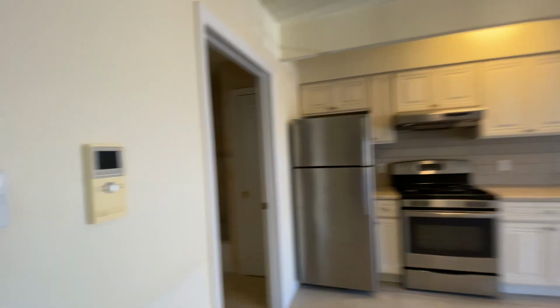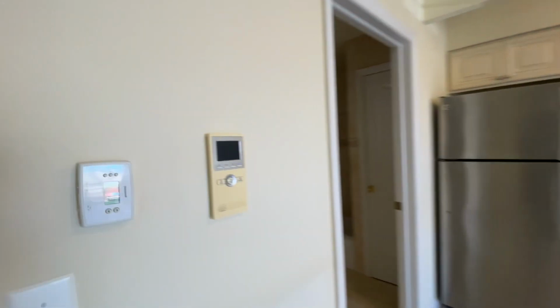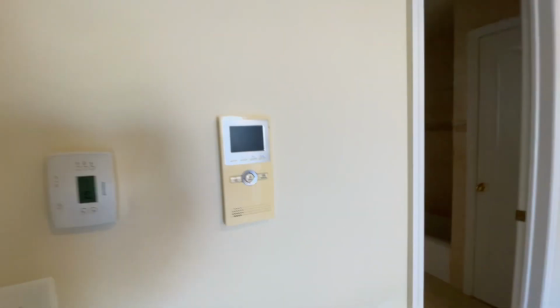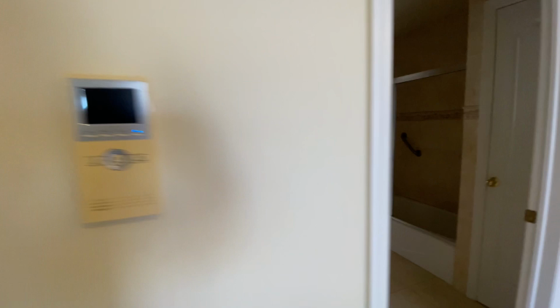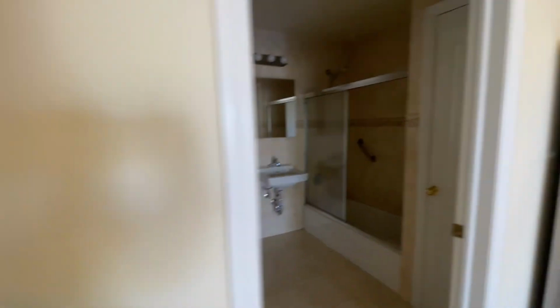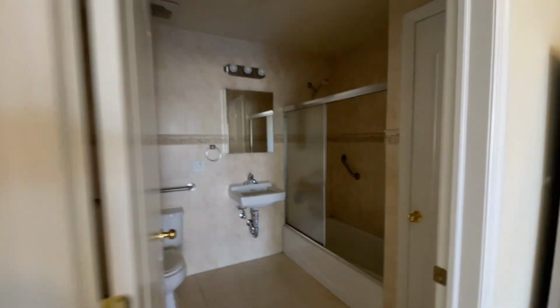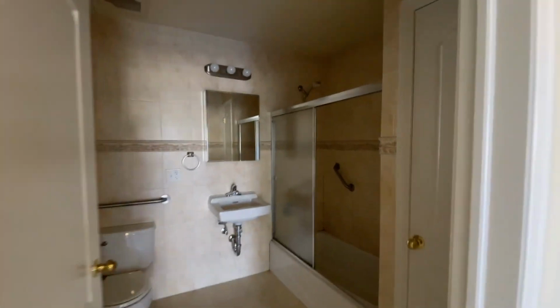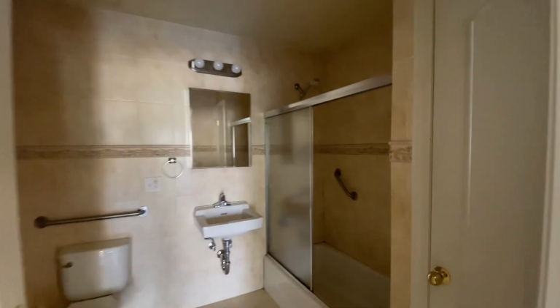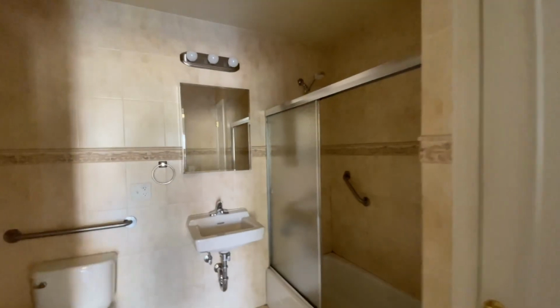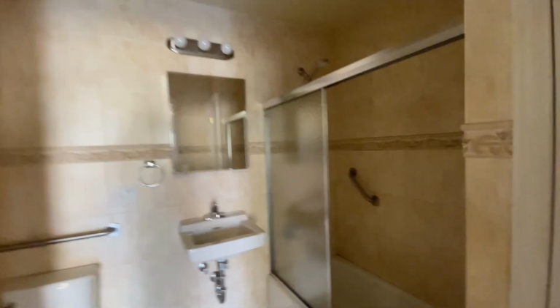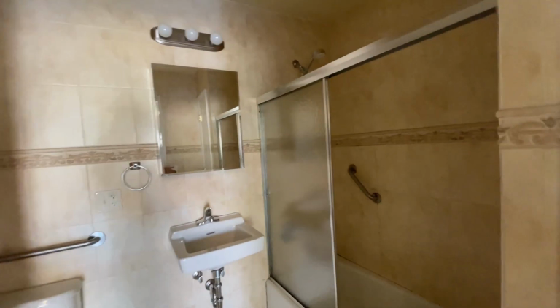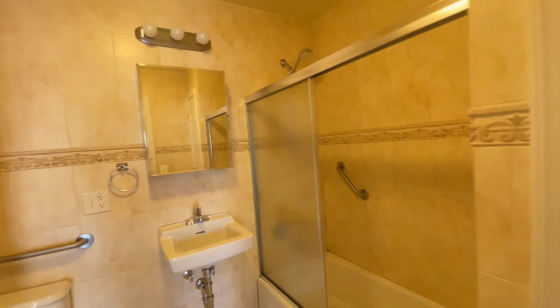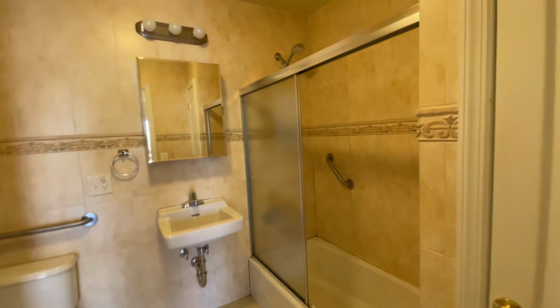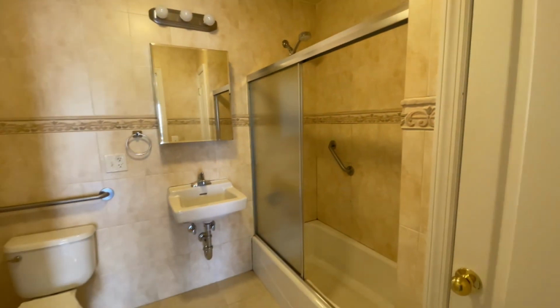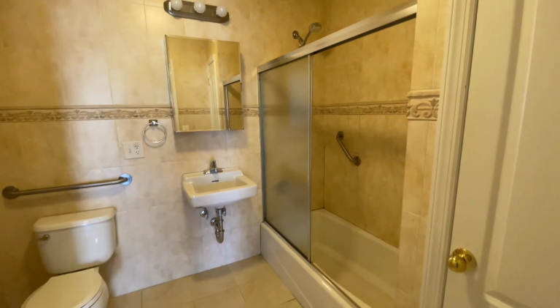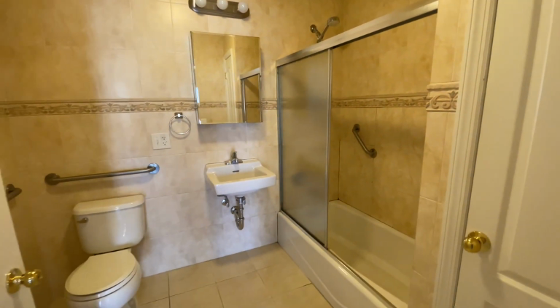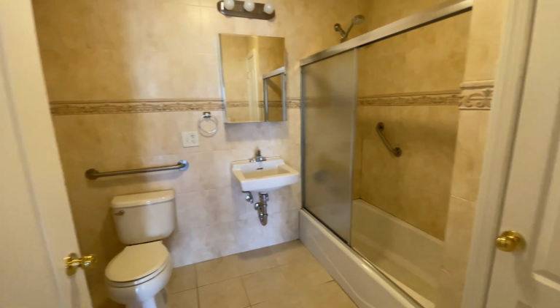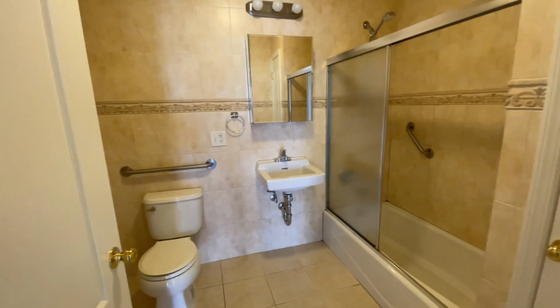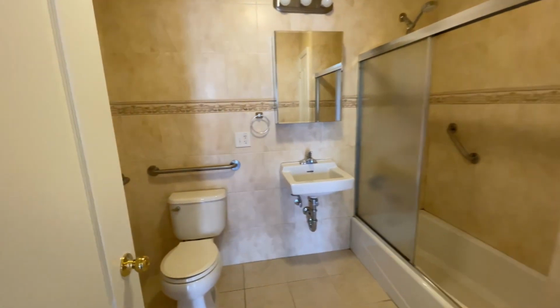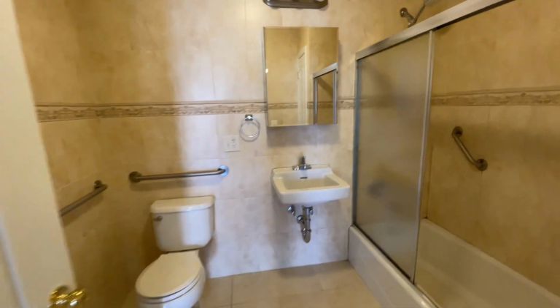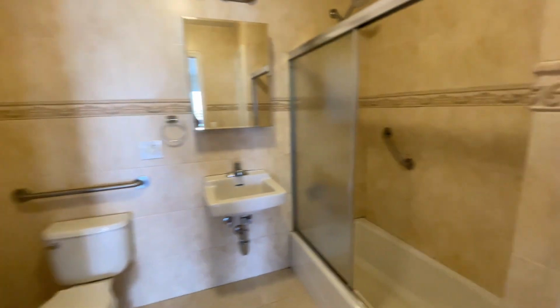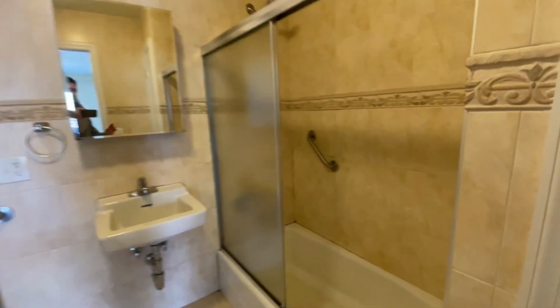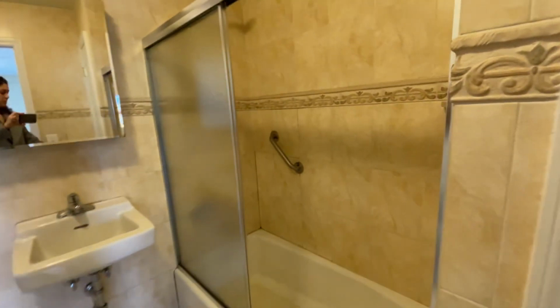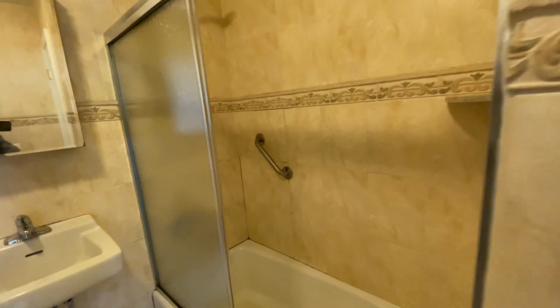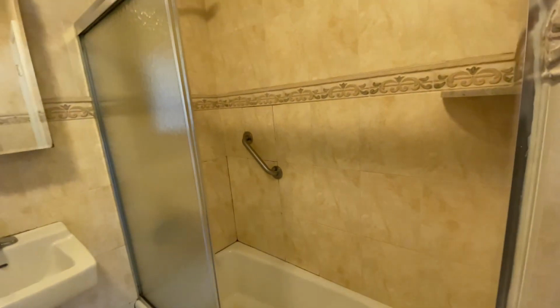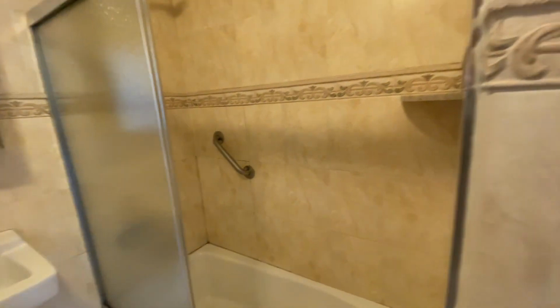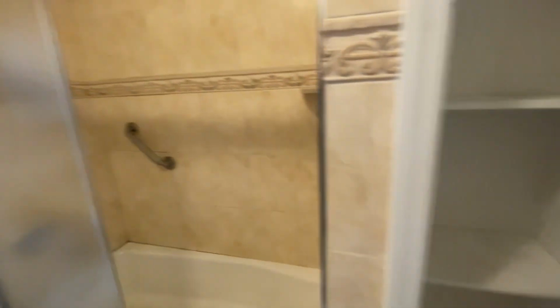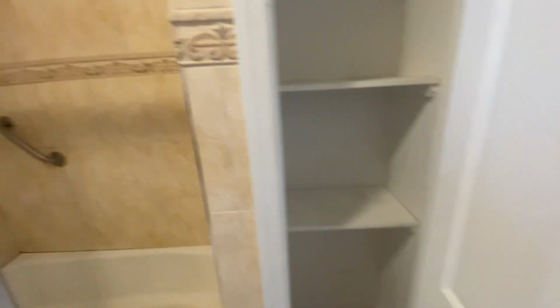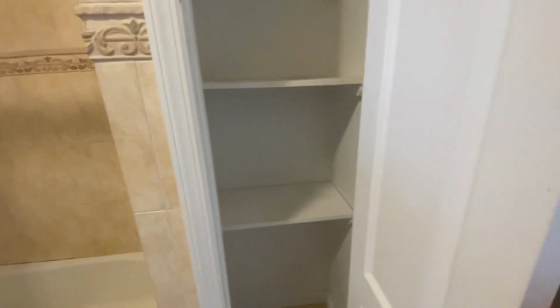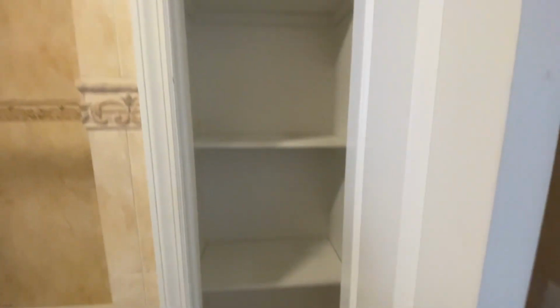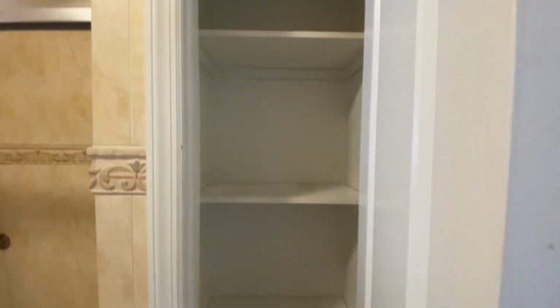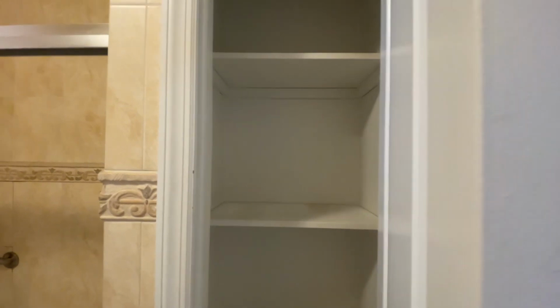Virtual doorman. And then this is the bathroom here — good size, big bathtub, and a linen closet.